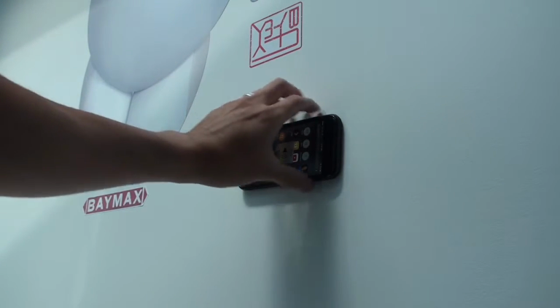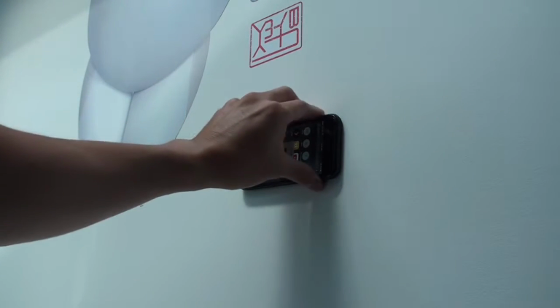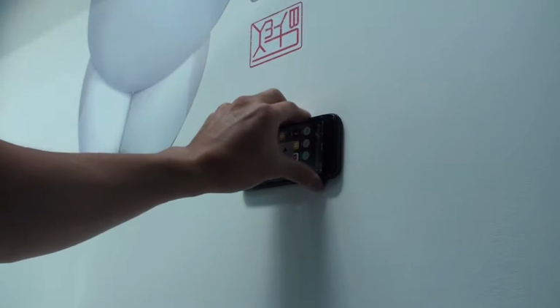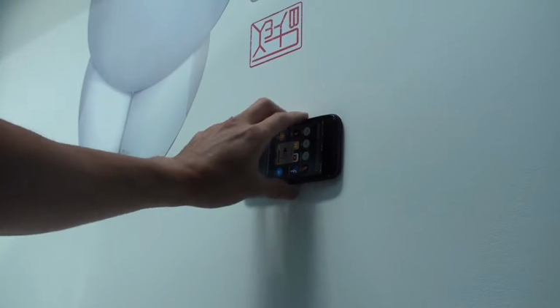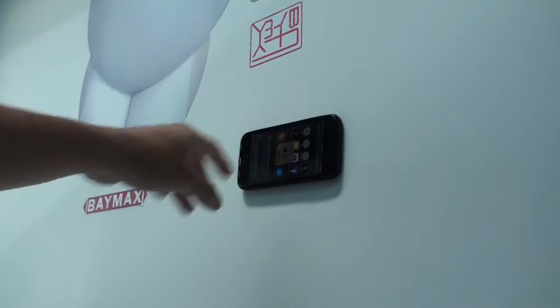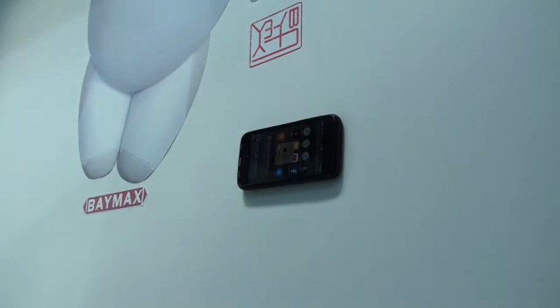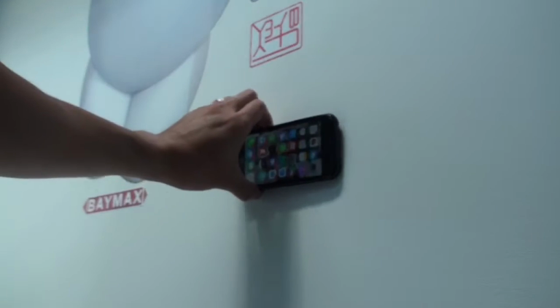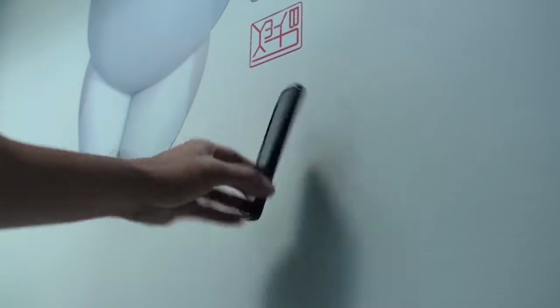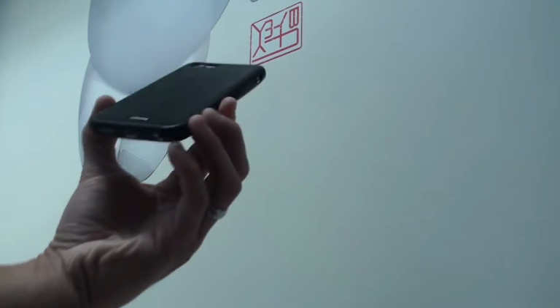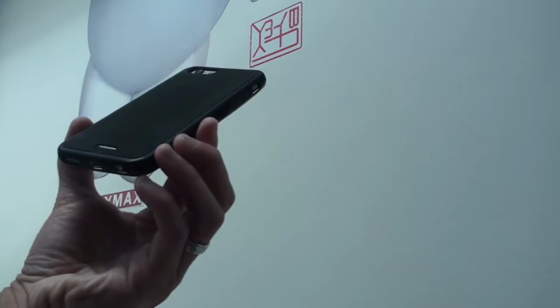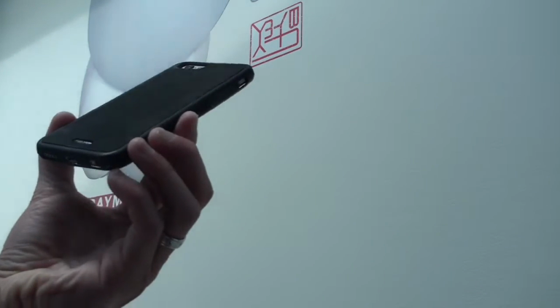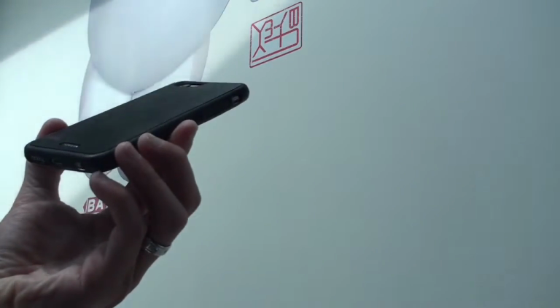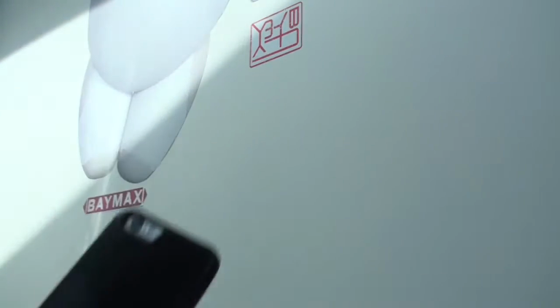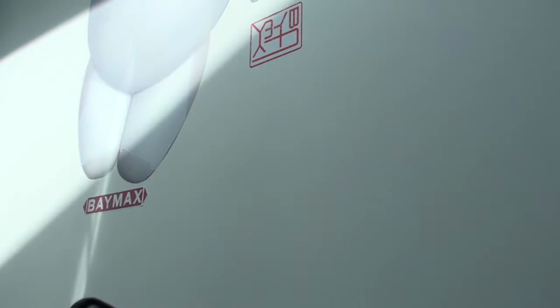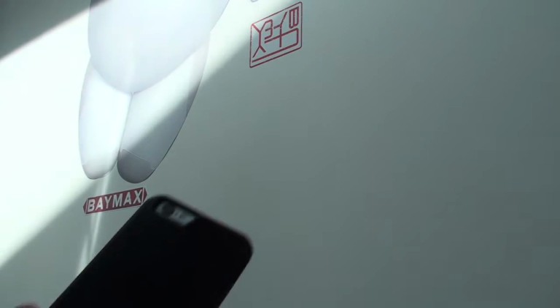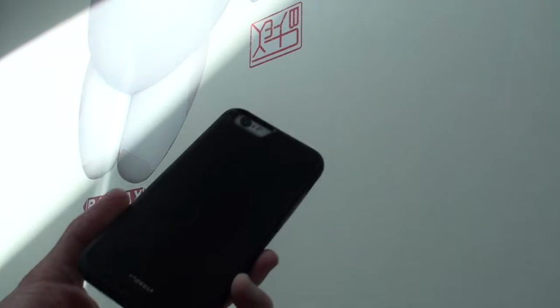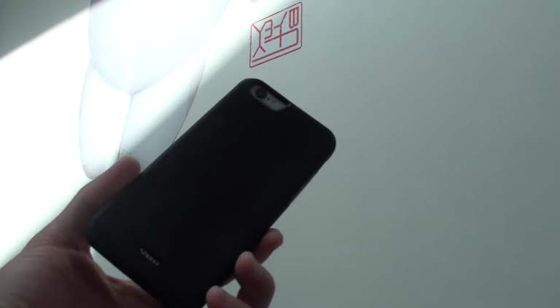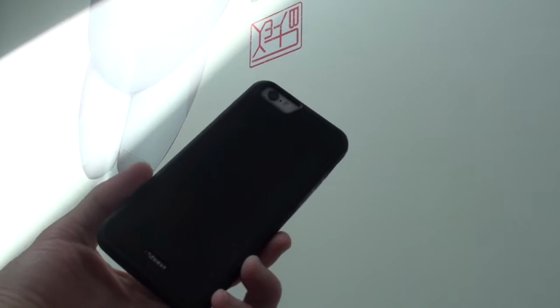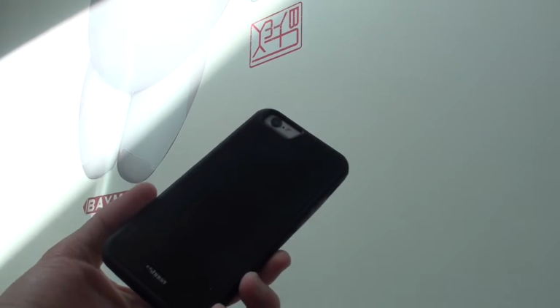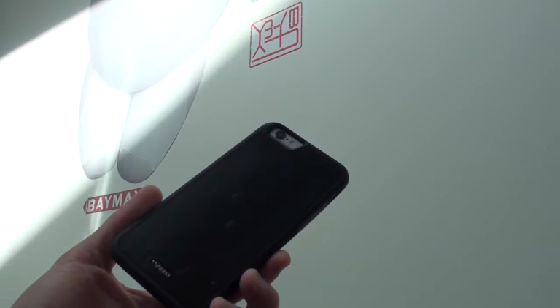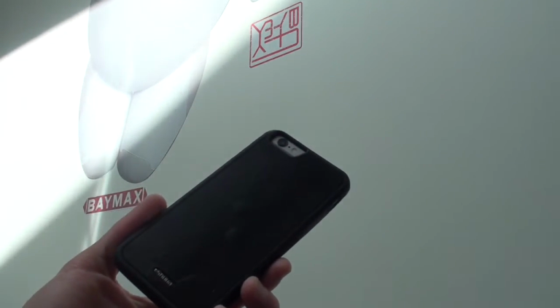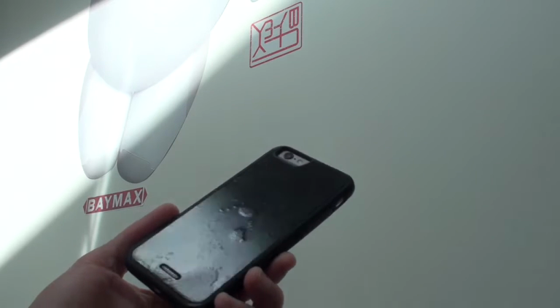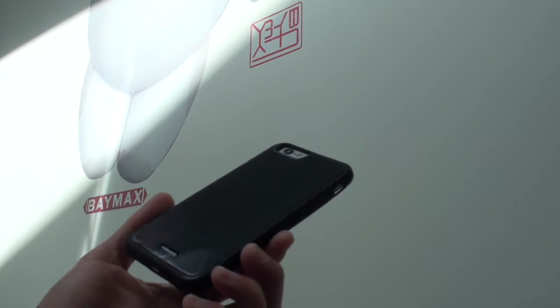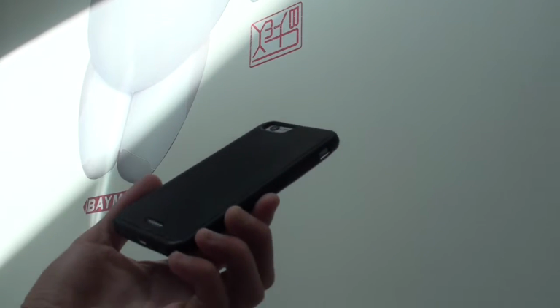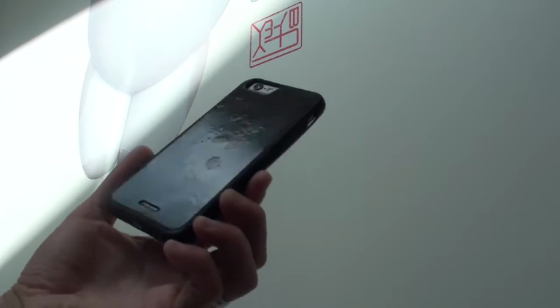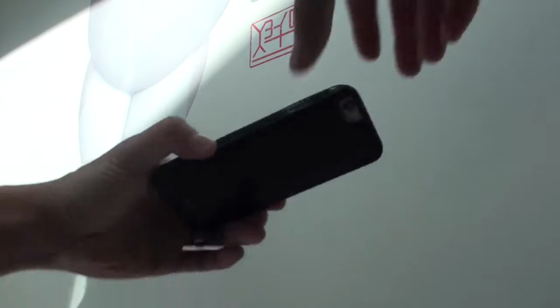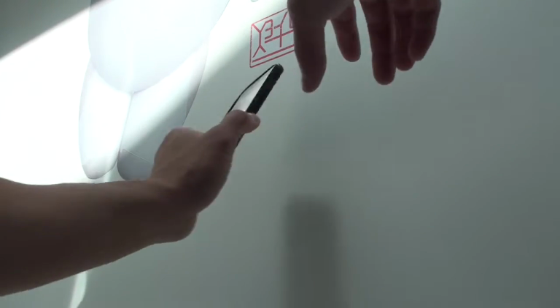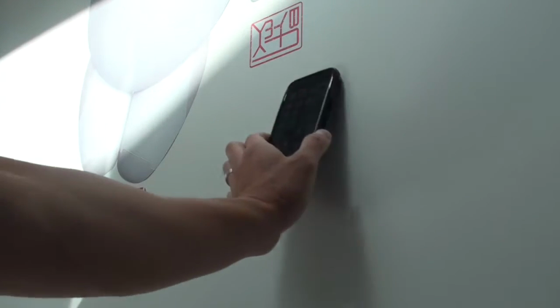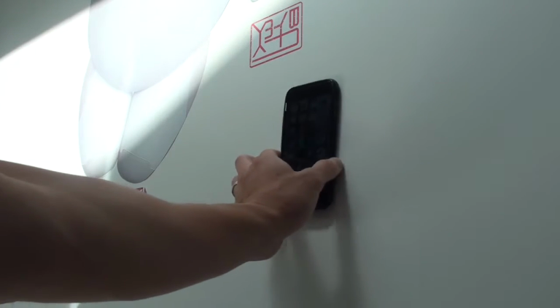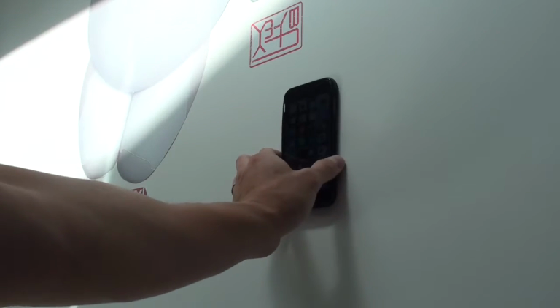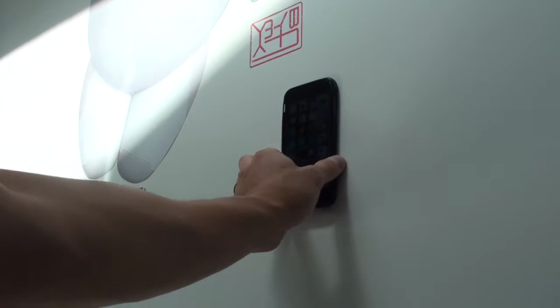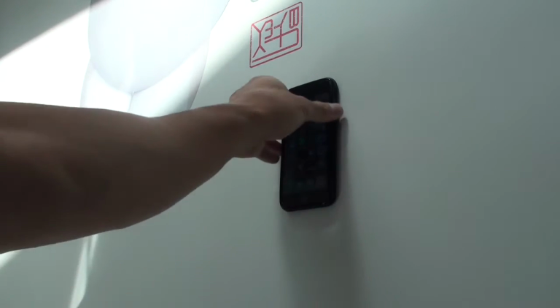Sturdy enough. It just collects some lint on it. Get some water and wipe it off. See again, see how it sticks.